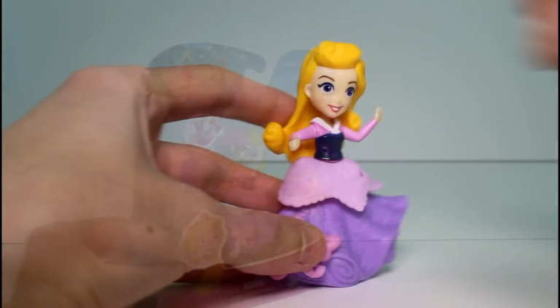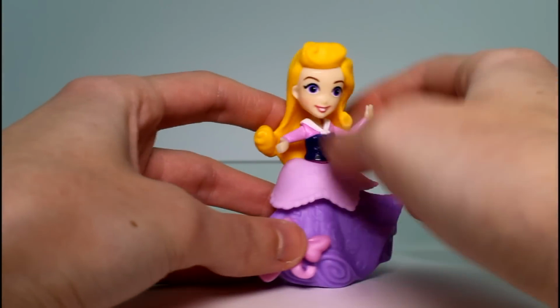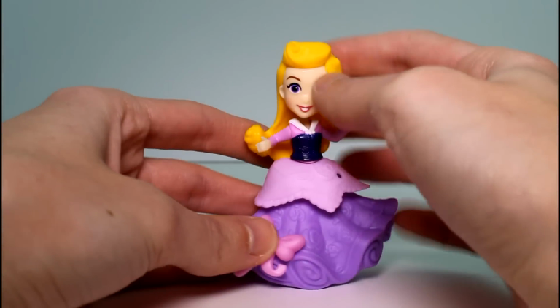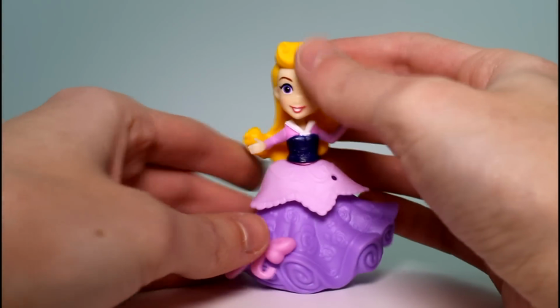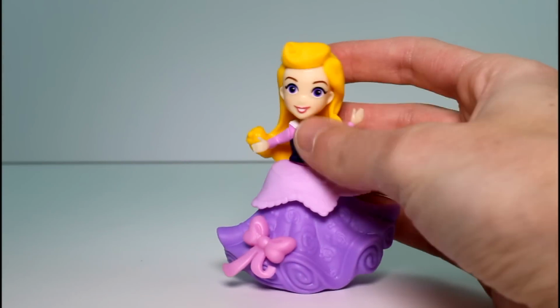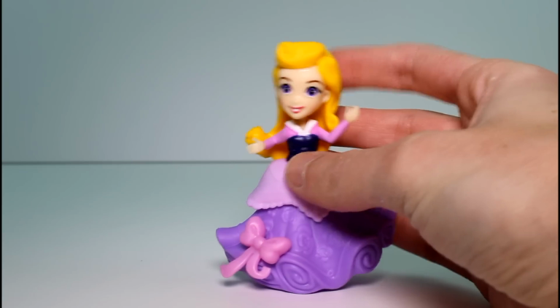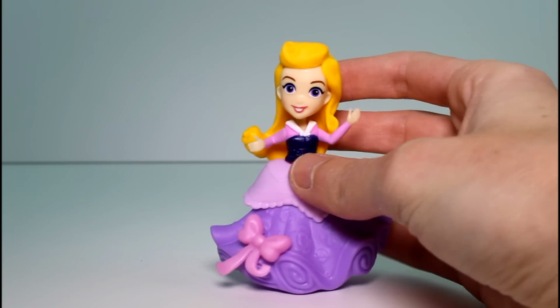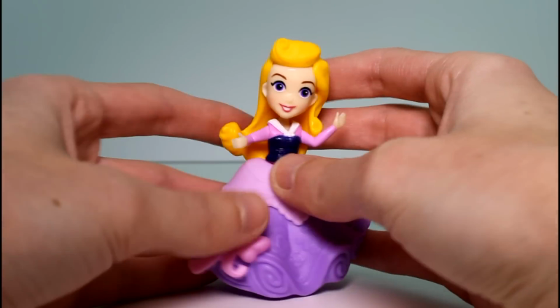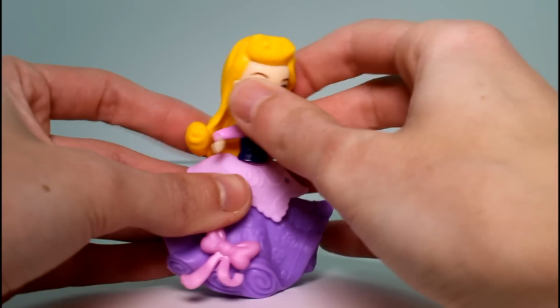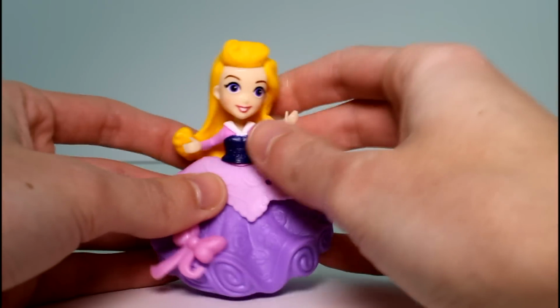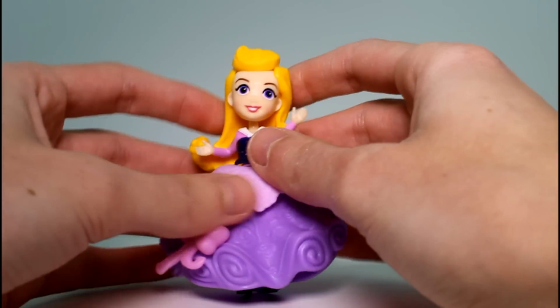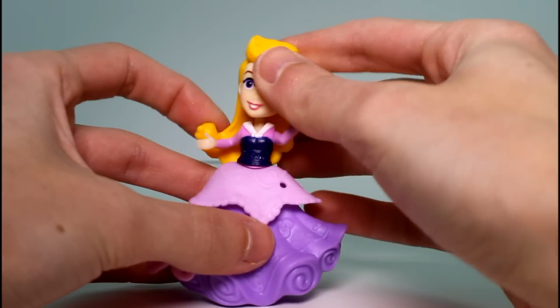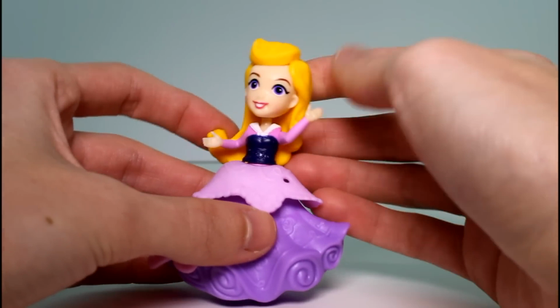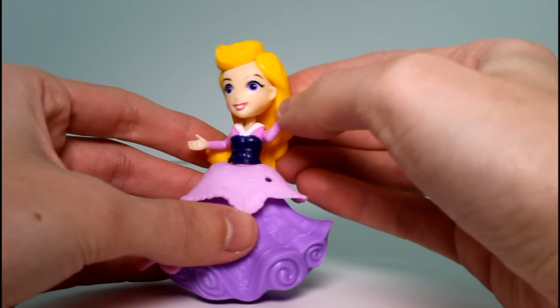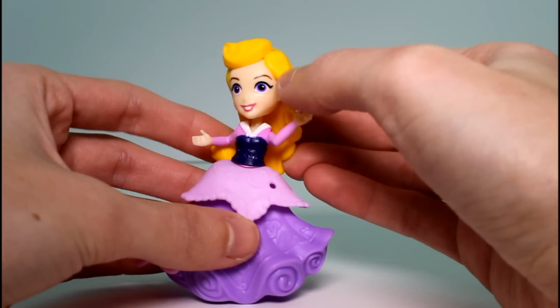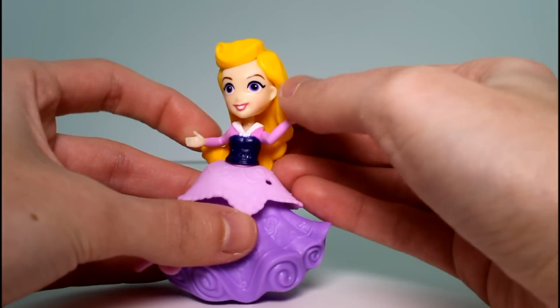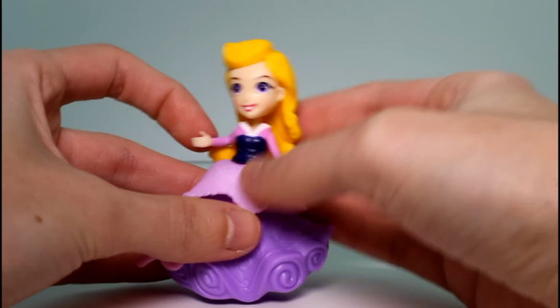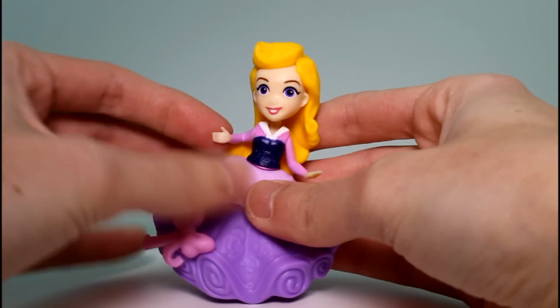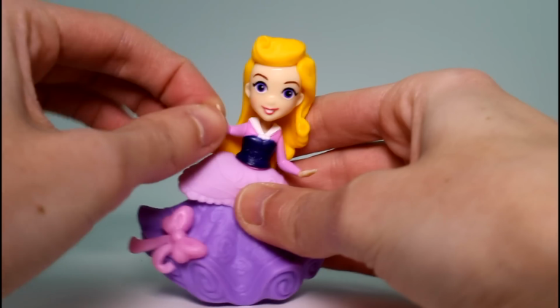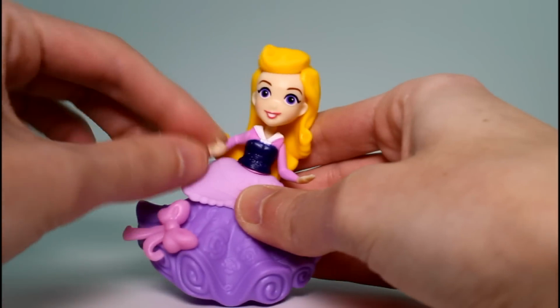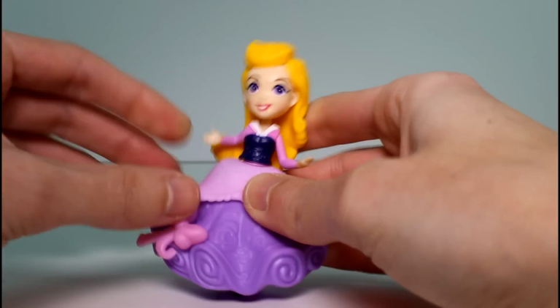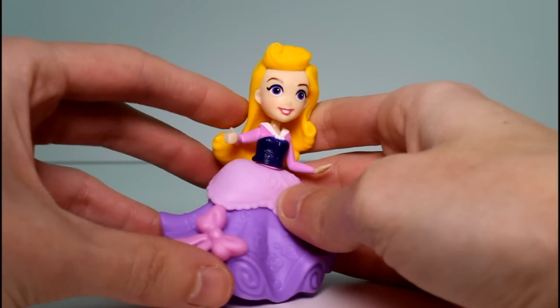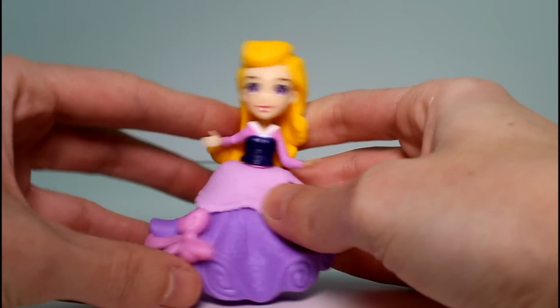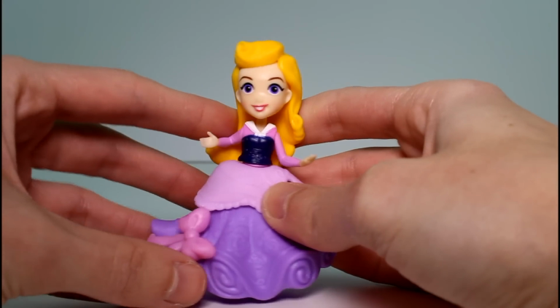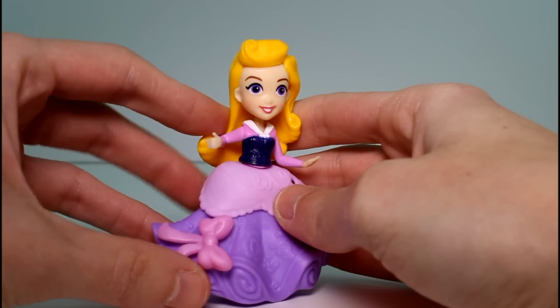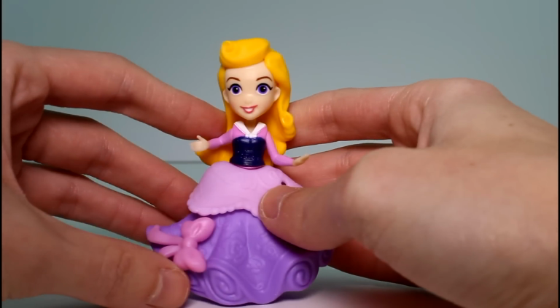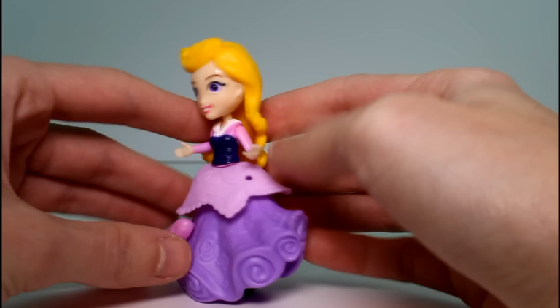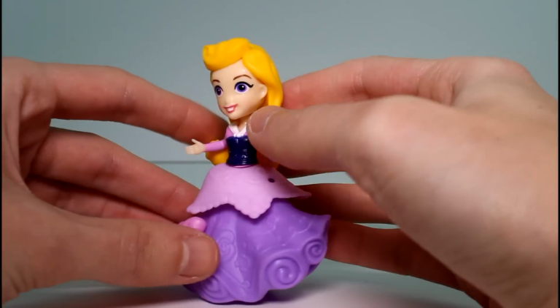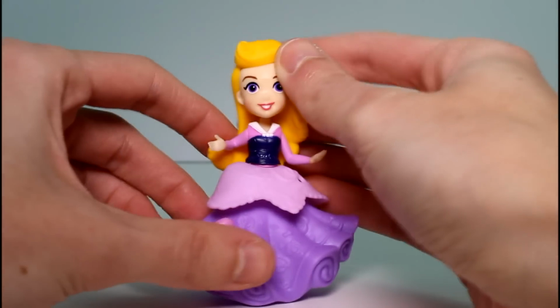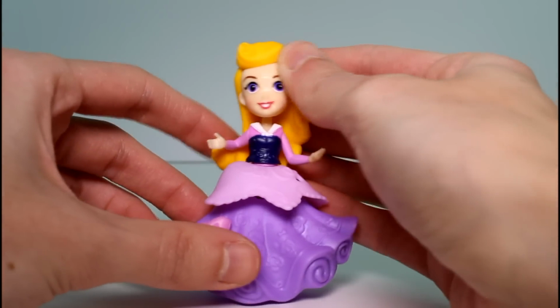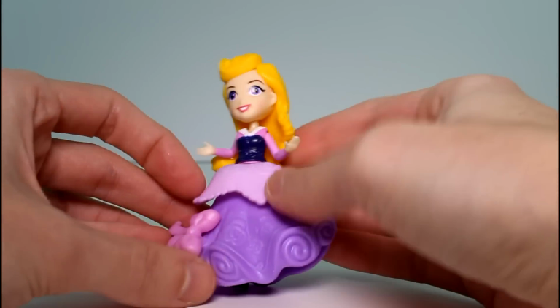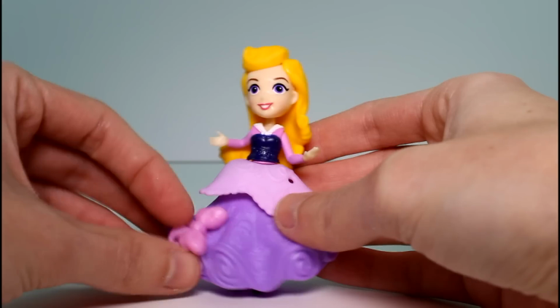Here is lovely Aurora. If you ask me, these kind of look a little bit different, like in the face, than the other Little Kingdom ones did, I think. I'm not even sure — let me know if you see a difference. Maybe it's just me. But look at Aurora, she's so pretty.